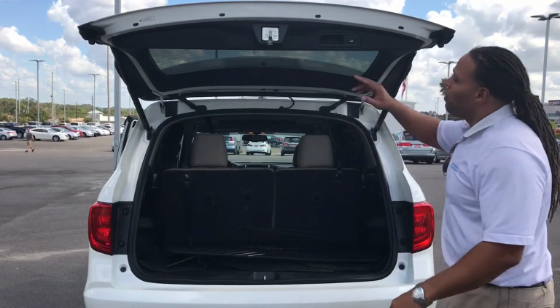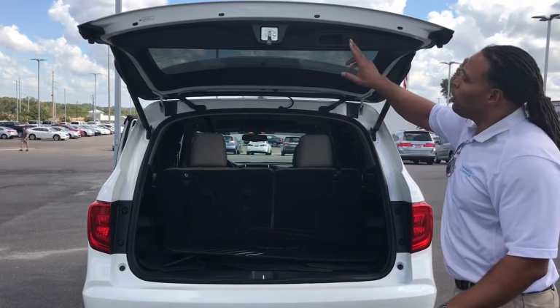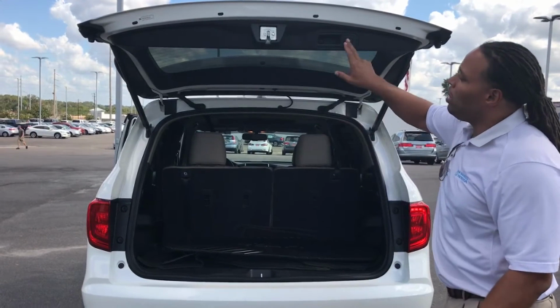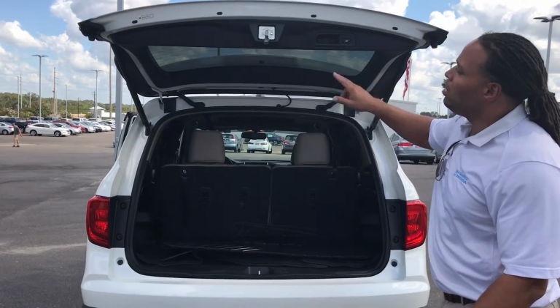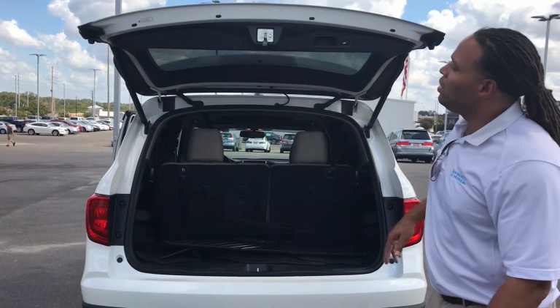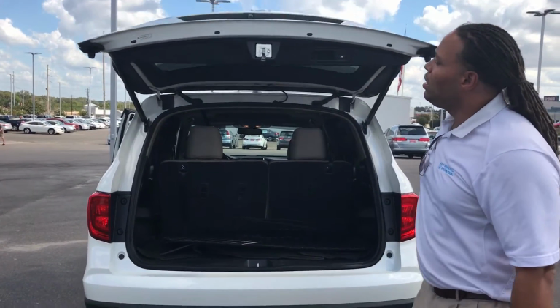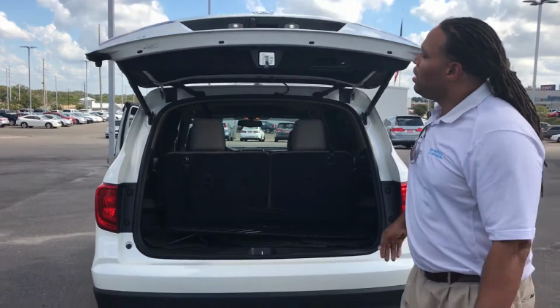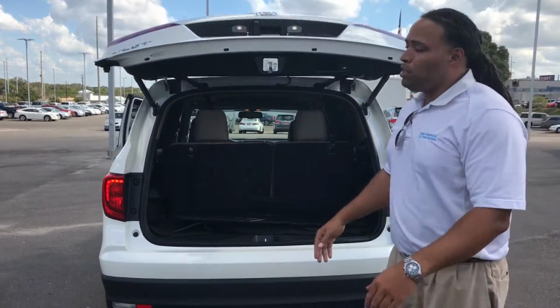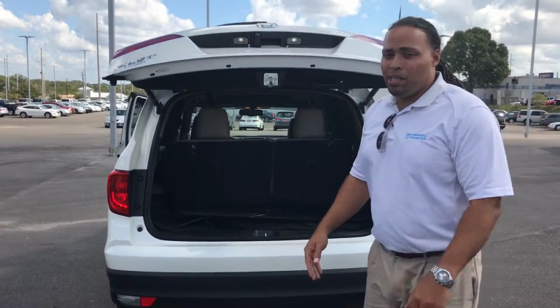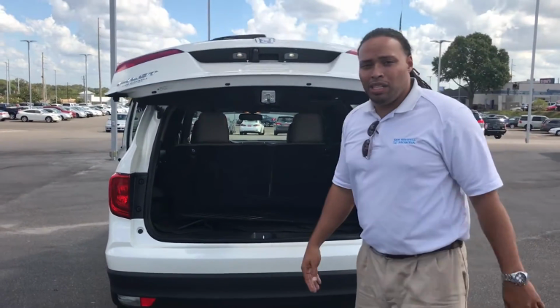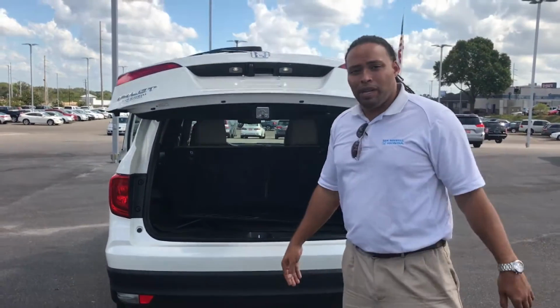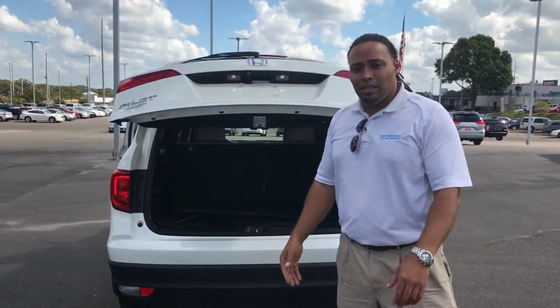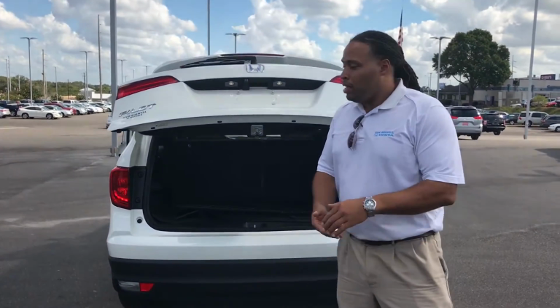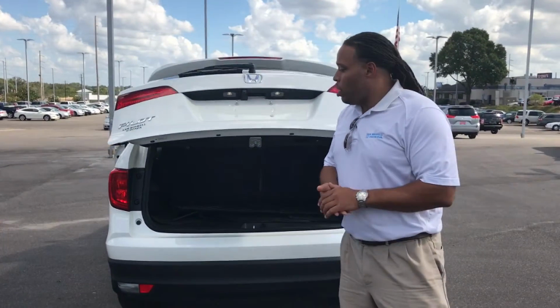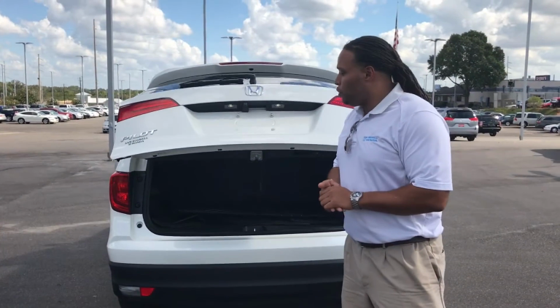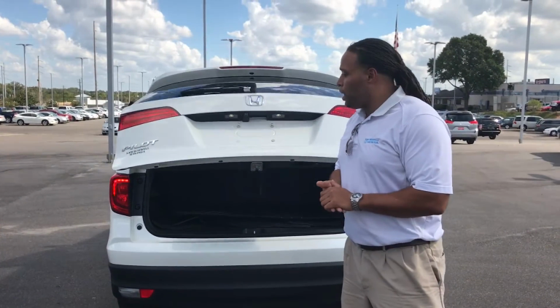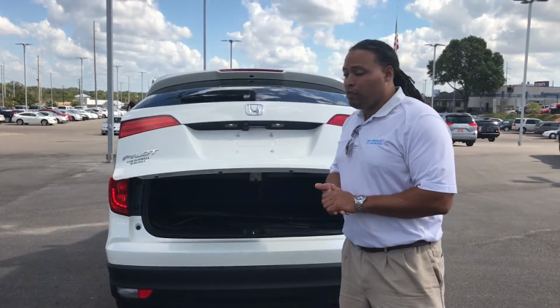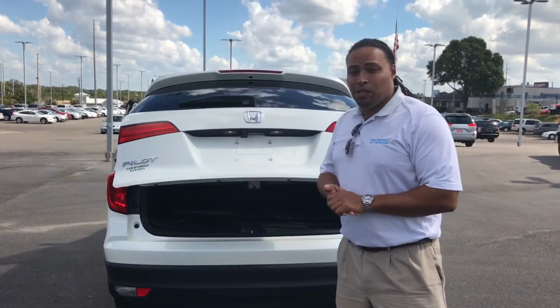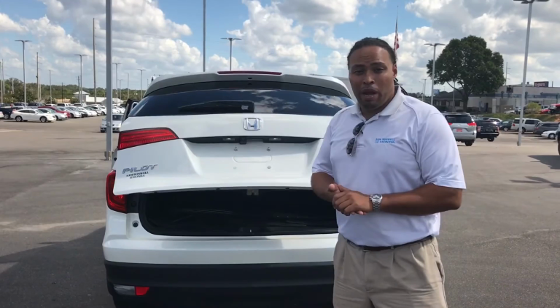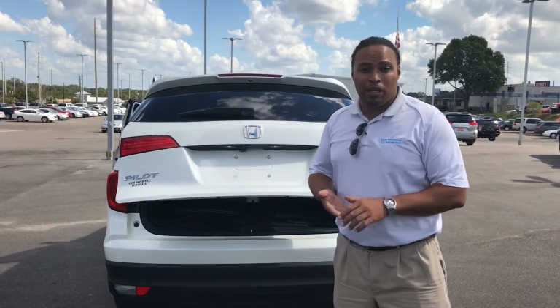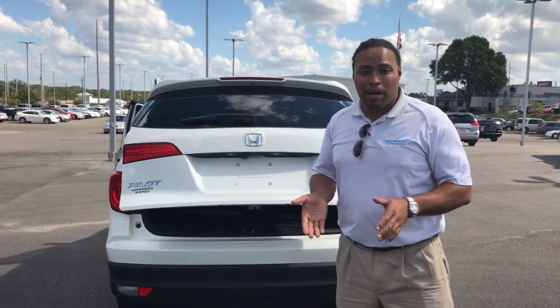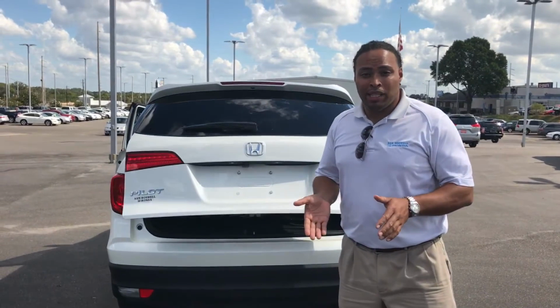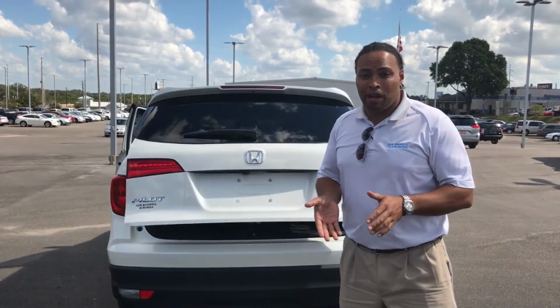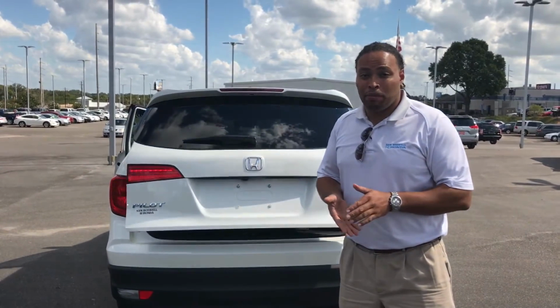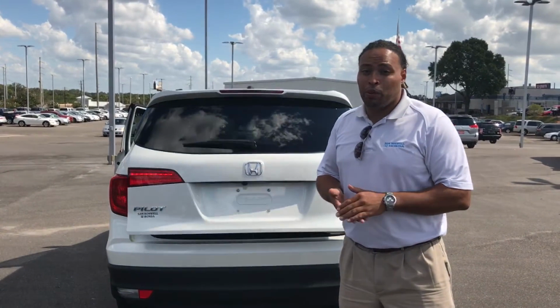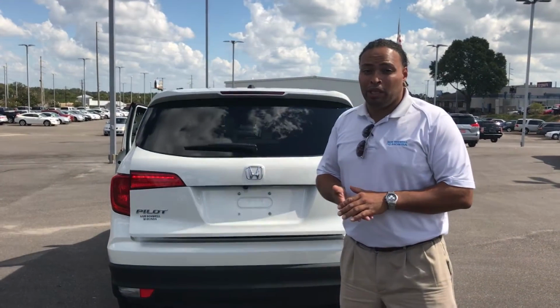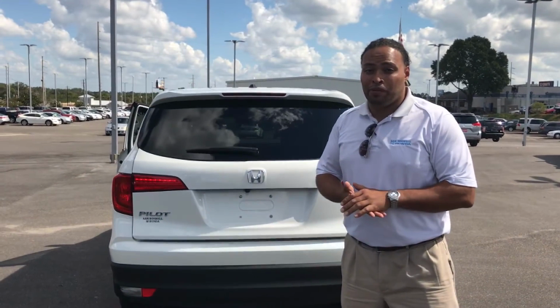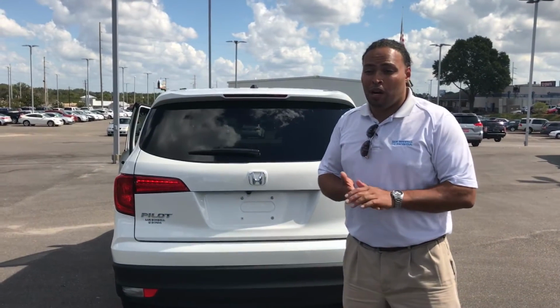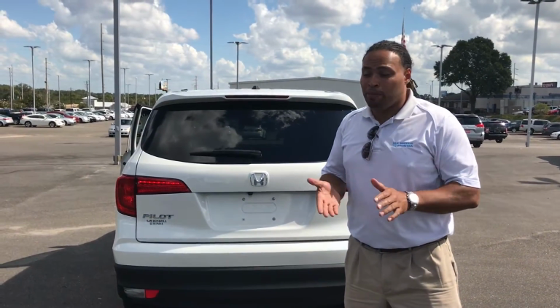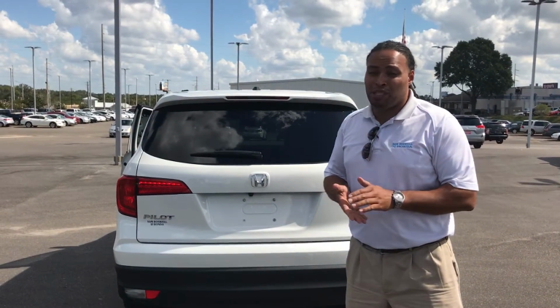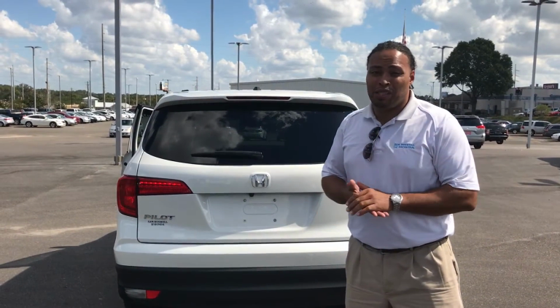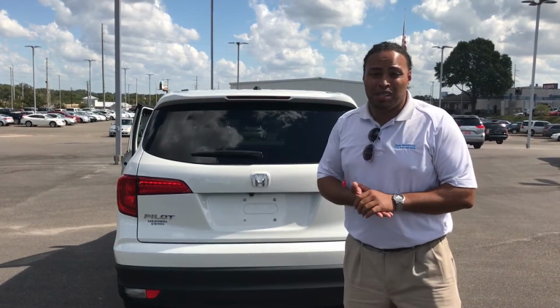Give me a call. I'll be sending you this email and hopefully you like this vehicle and you might want to come by and test drive it pretty quickly before someone else does.